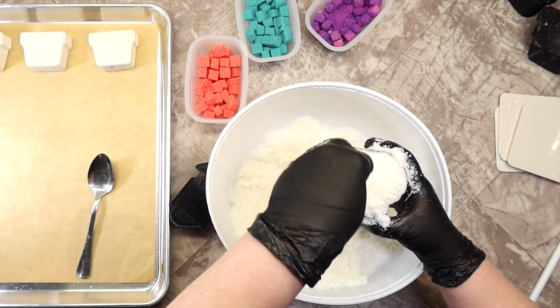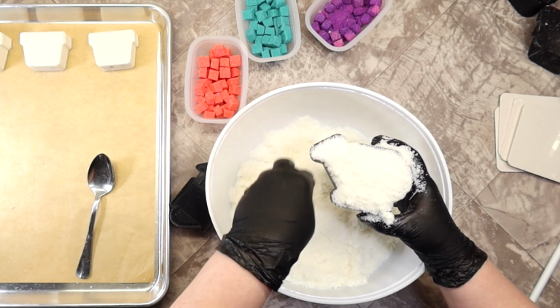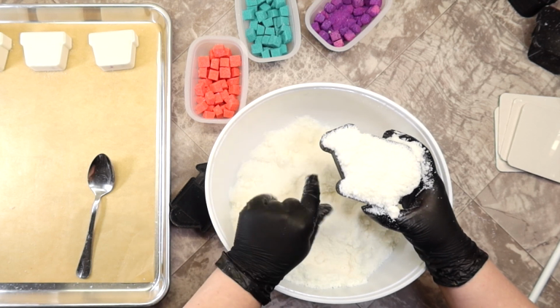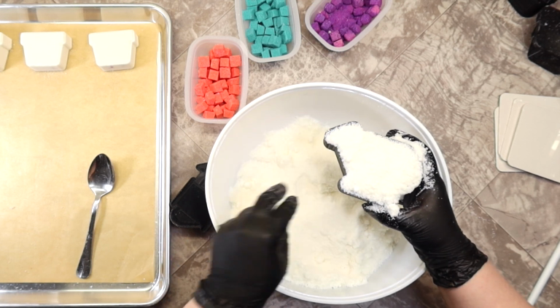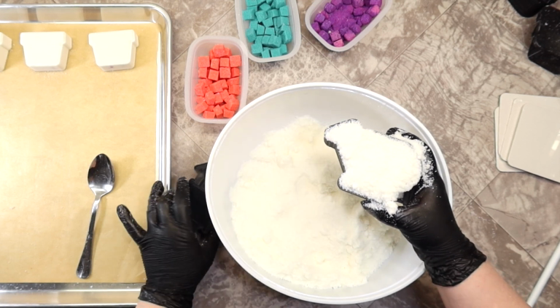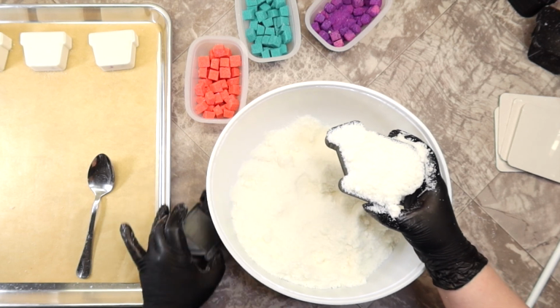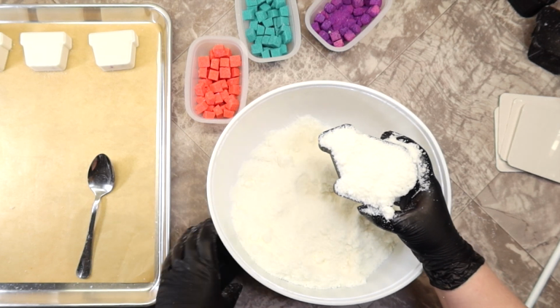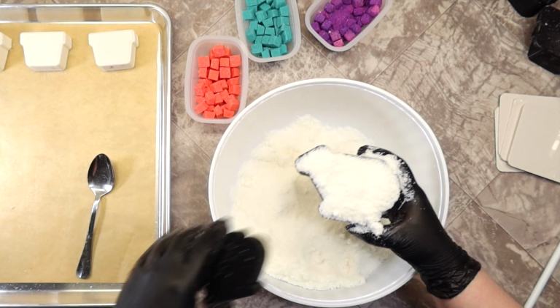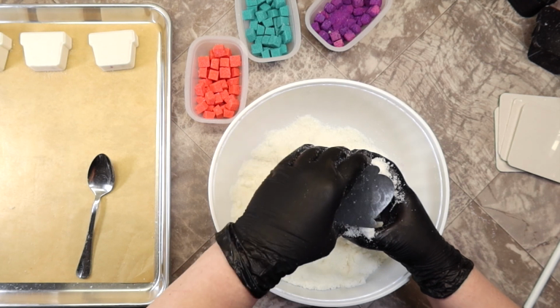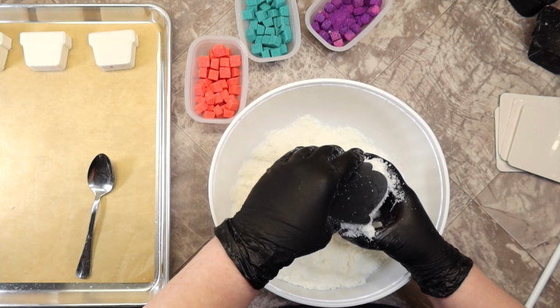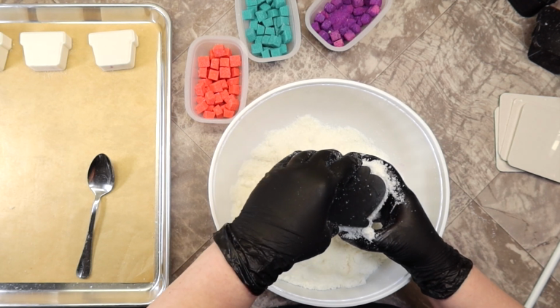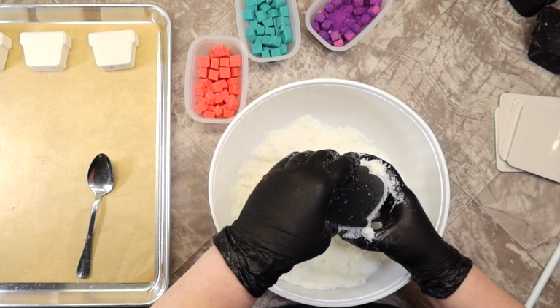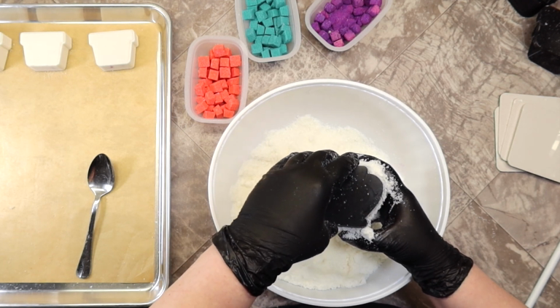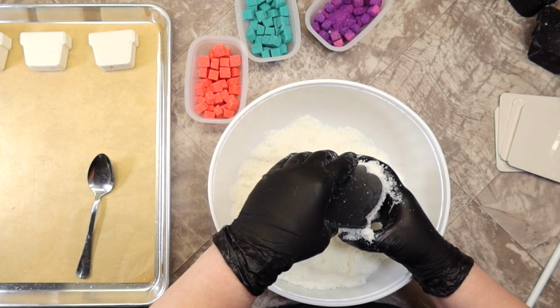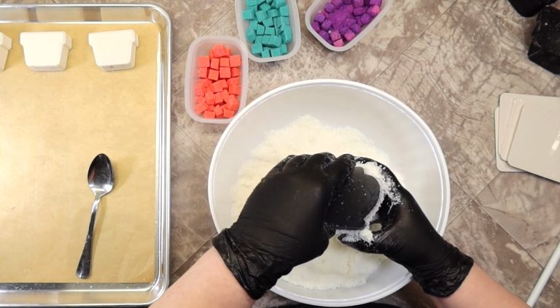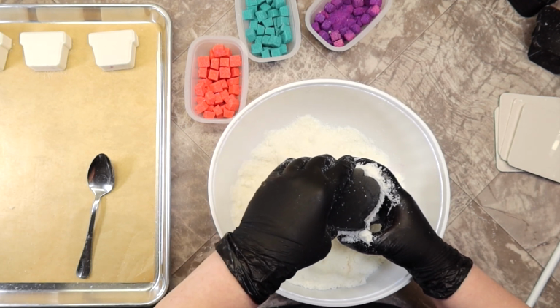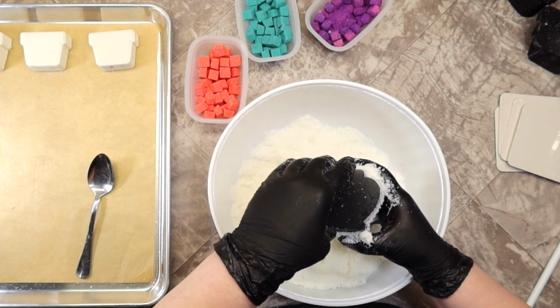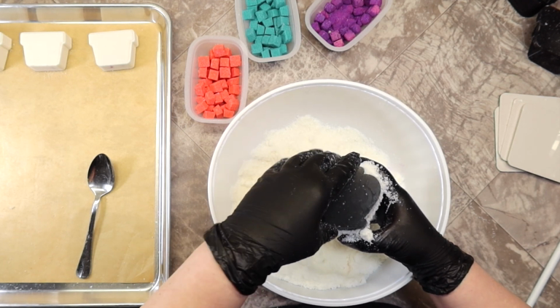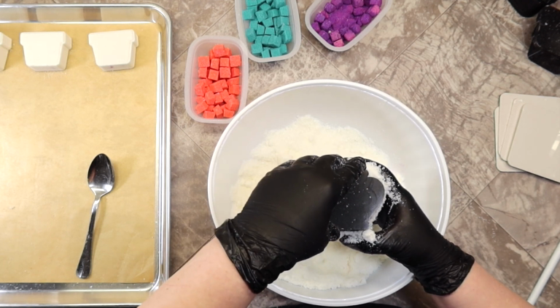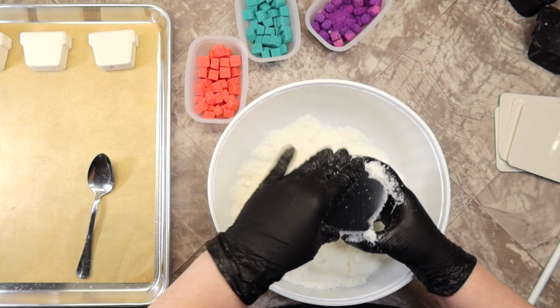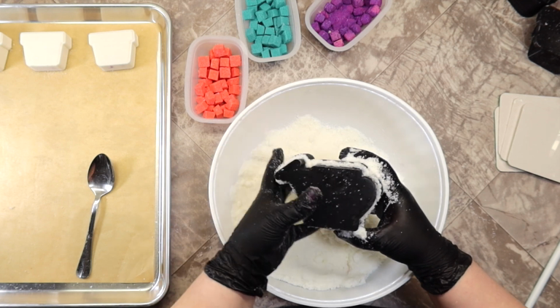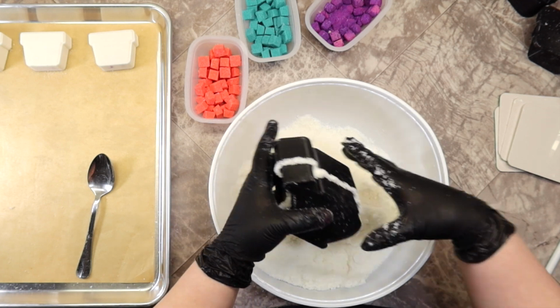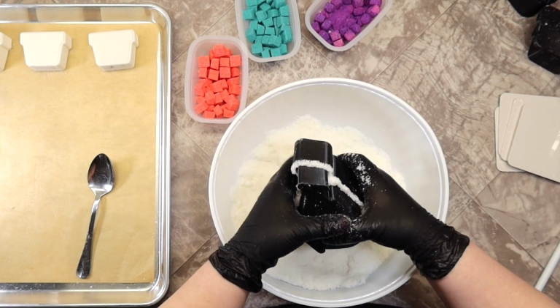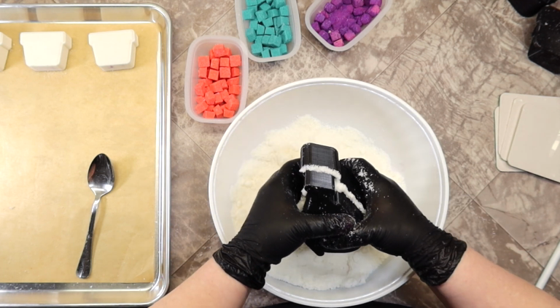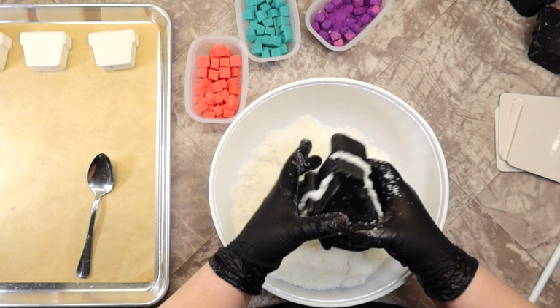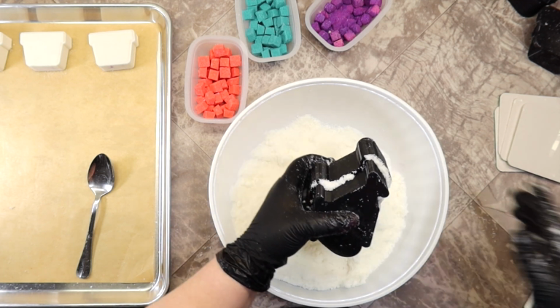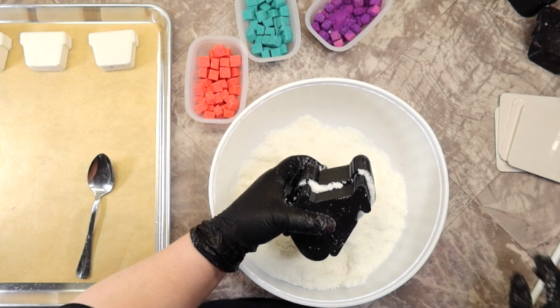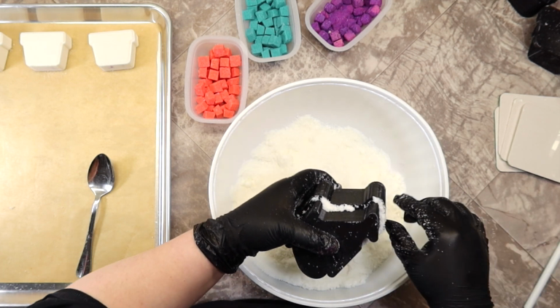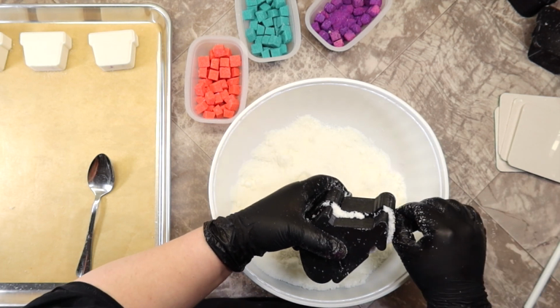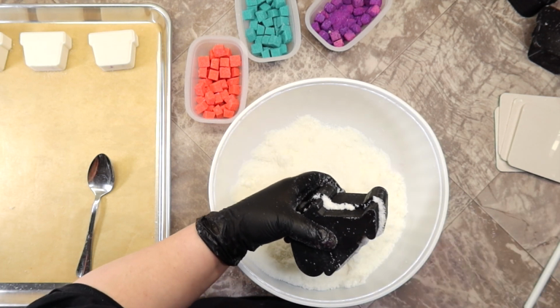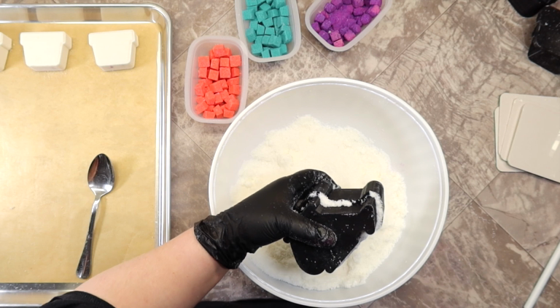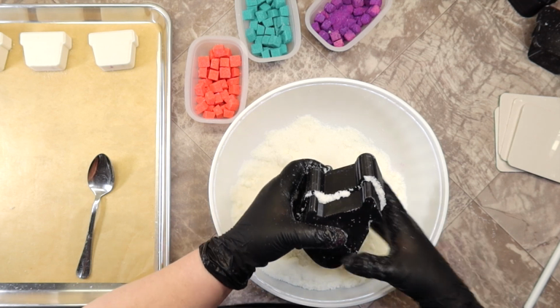The peach one that you see there on the left is a mix of yellow 6 dye as well as red 28 dye. The teal one is yellow 5 dye with blue 1 dye, and the purple is blue 1 dye with red 28 dye.